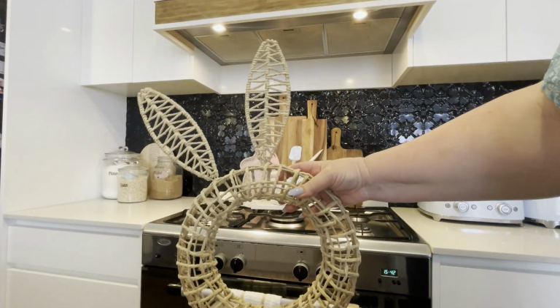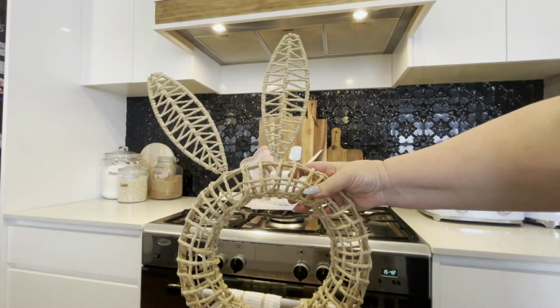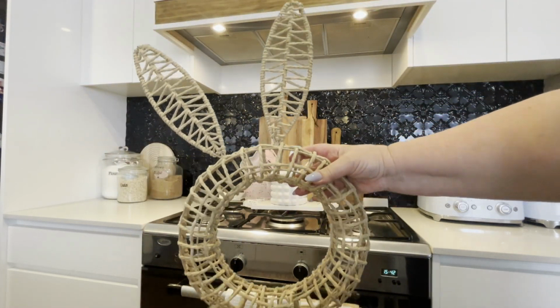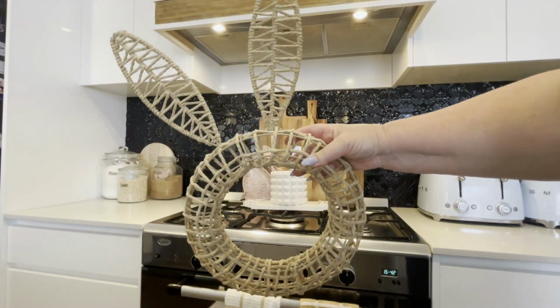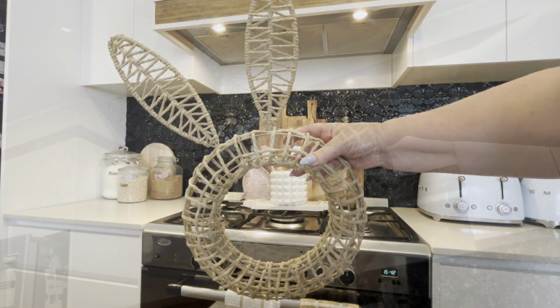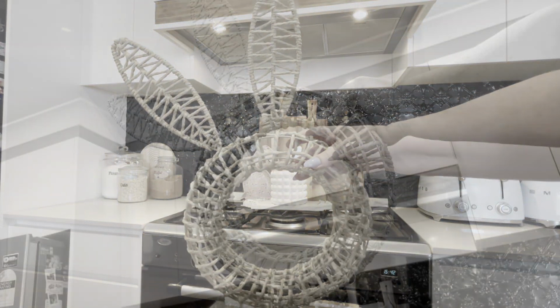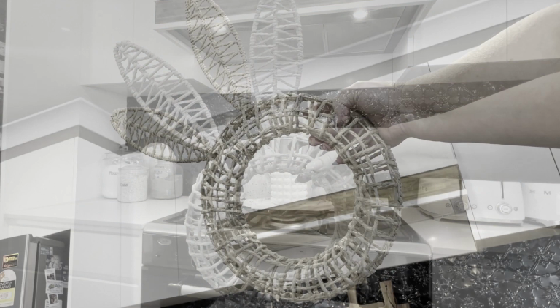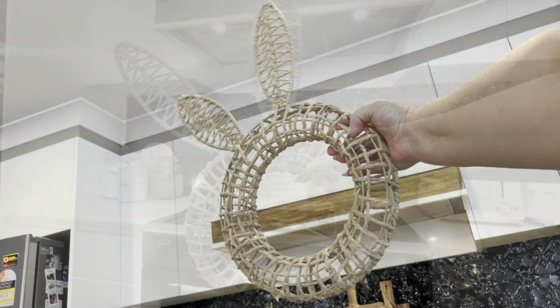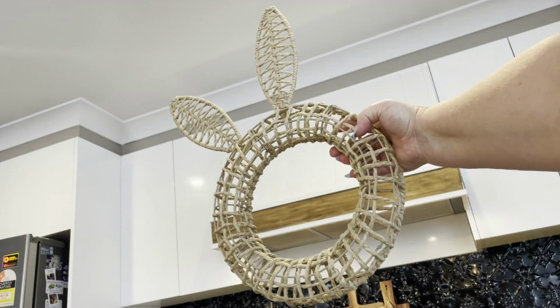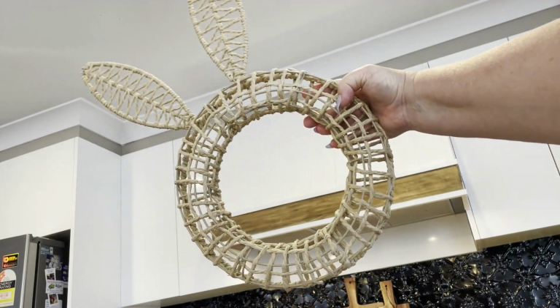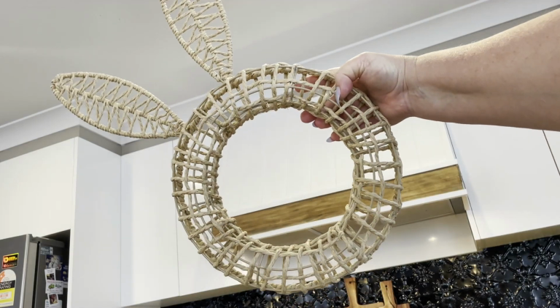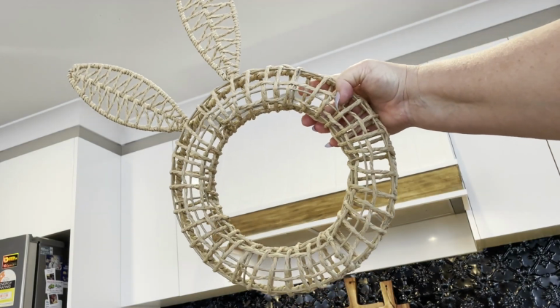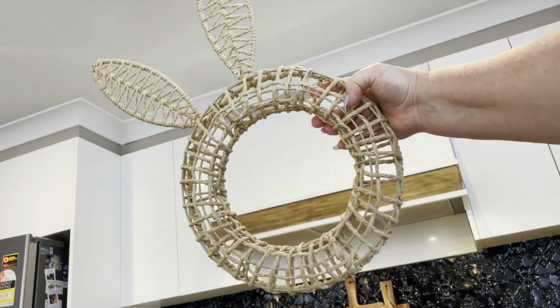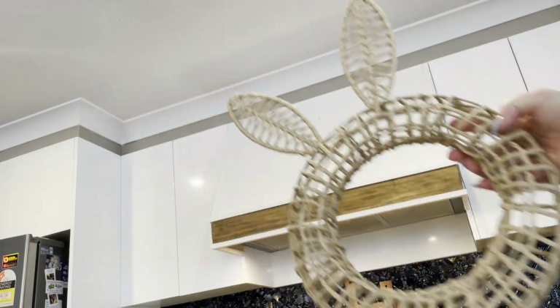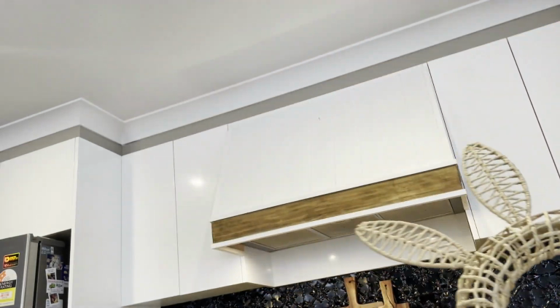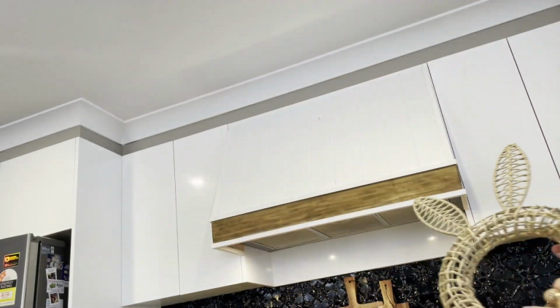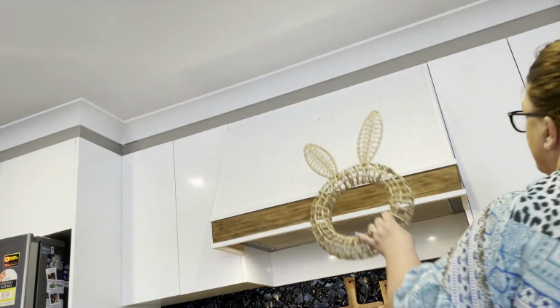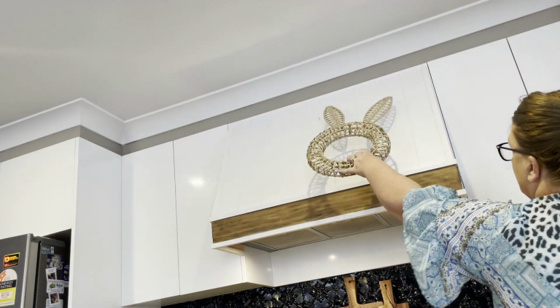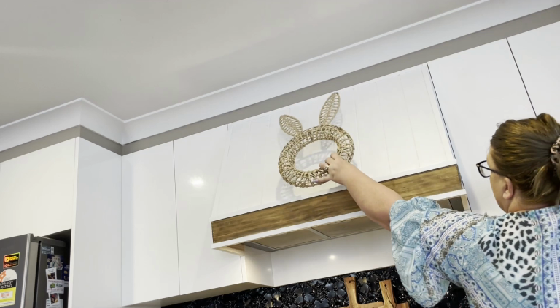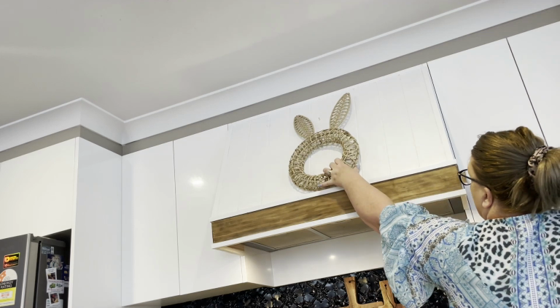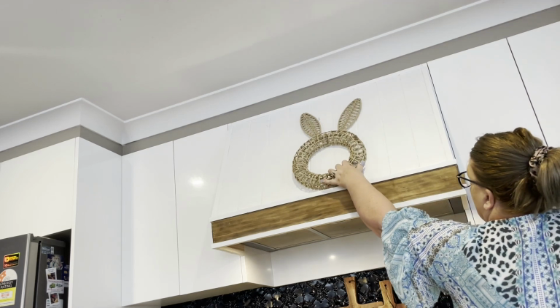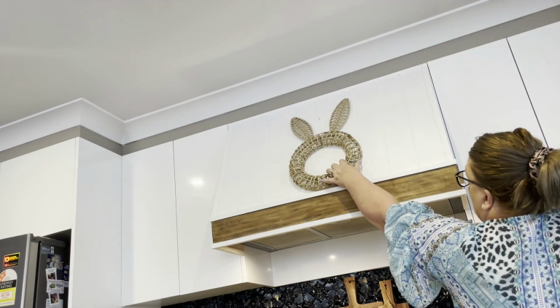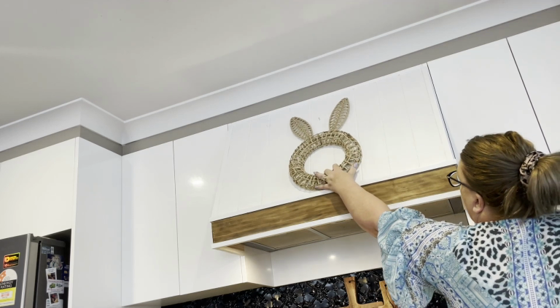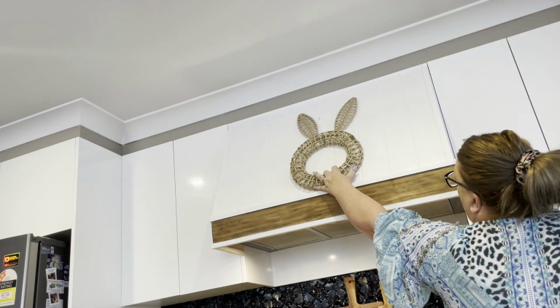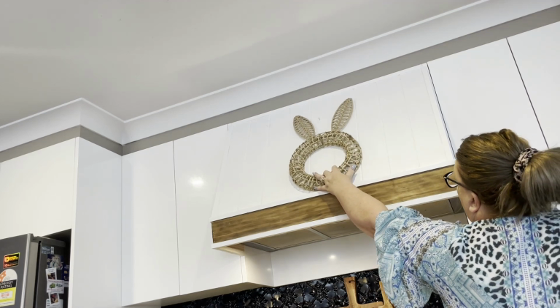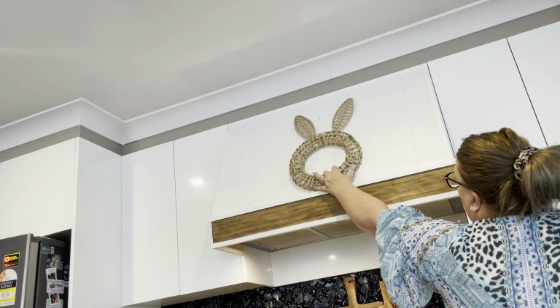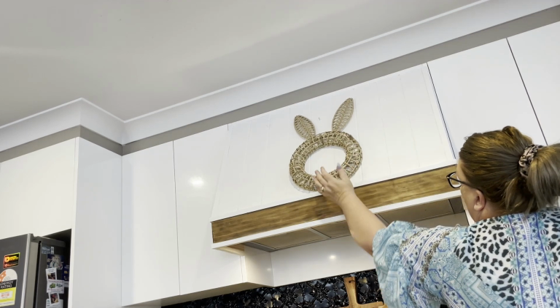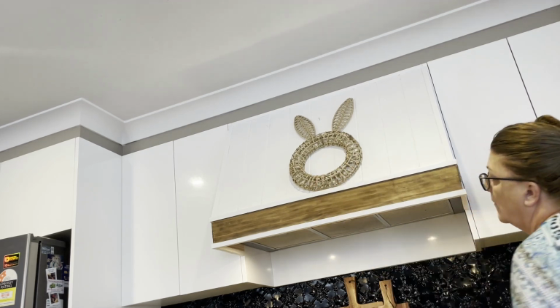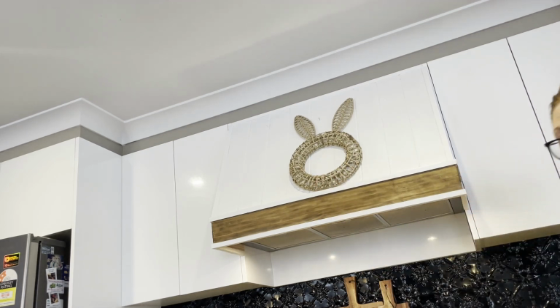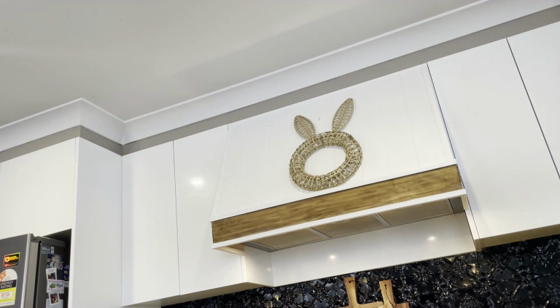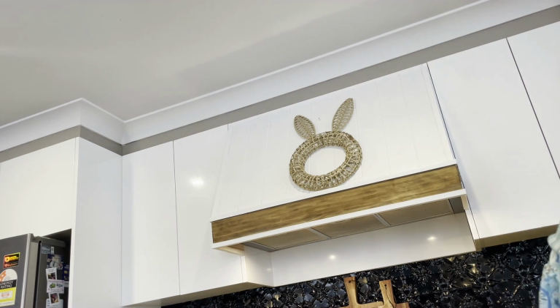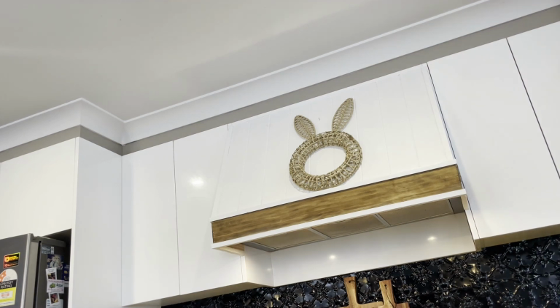Above my range hood I picked up recently from Target this beautiful rattan bunny wreath. I really love everything rattan at the moment, and I teamed it up with these cute little pink bunnies that I recently picked up from the Reject Shop.